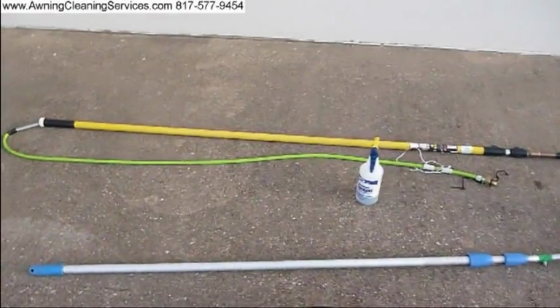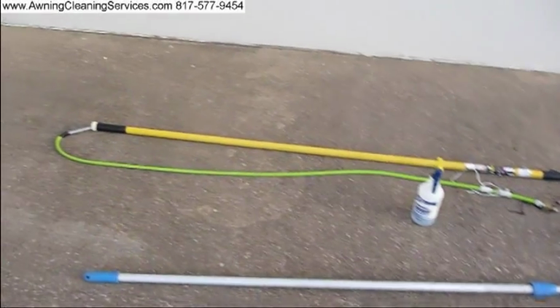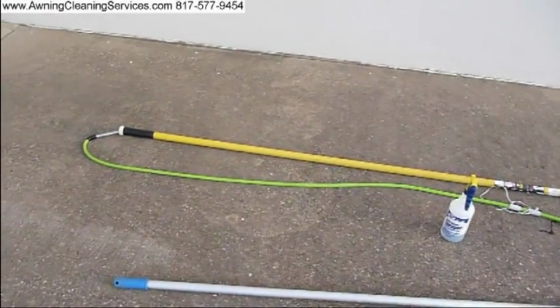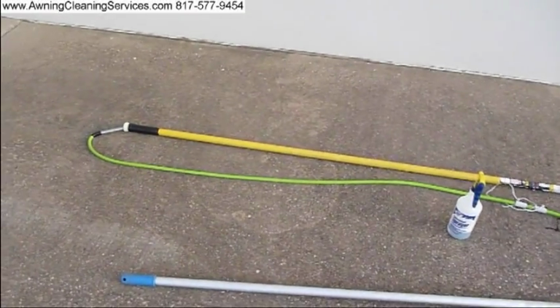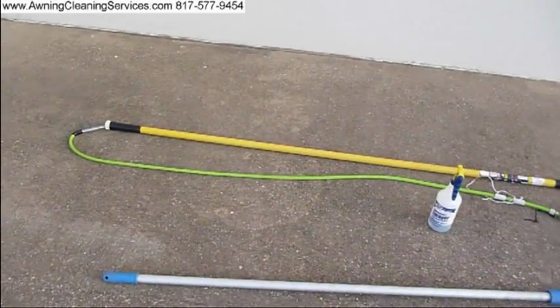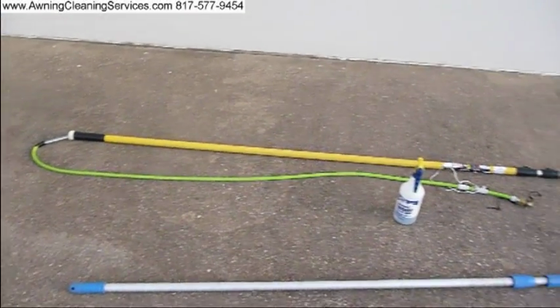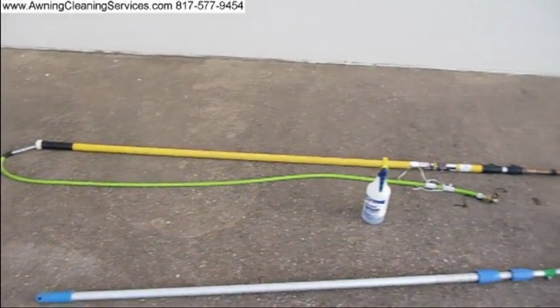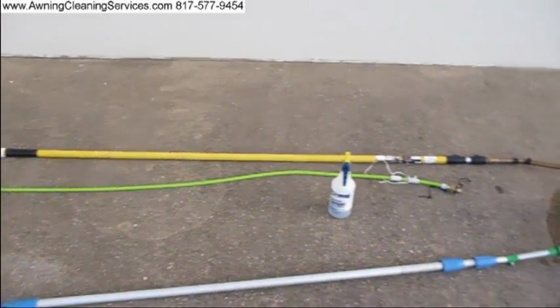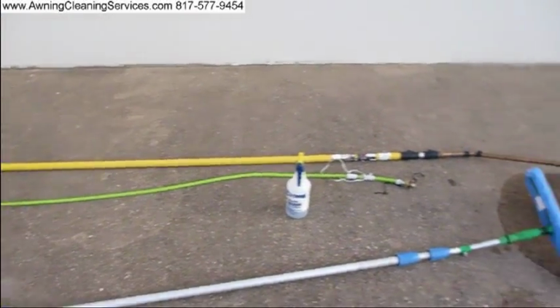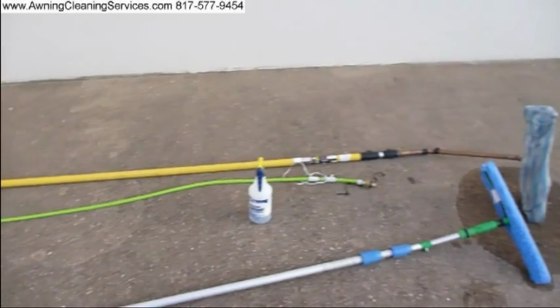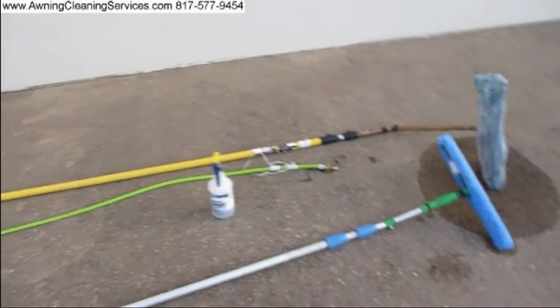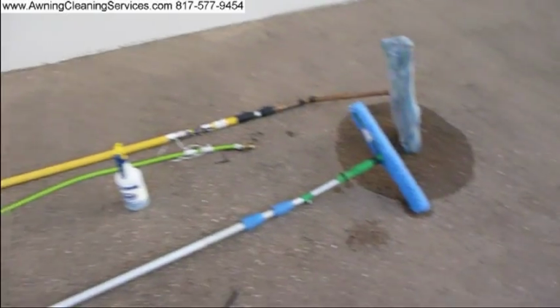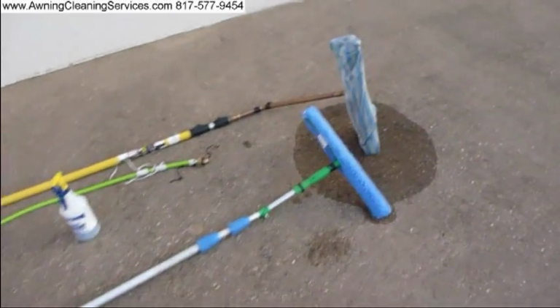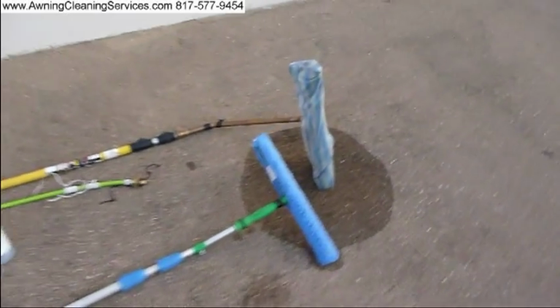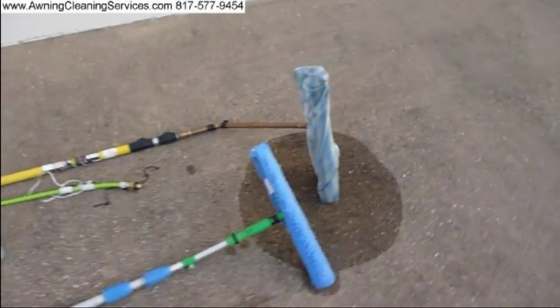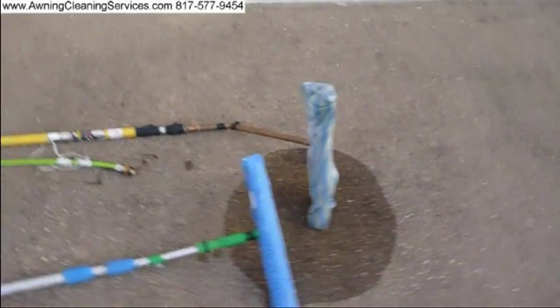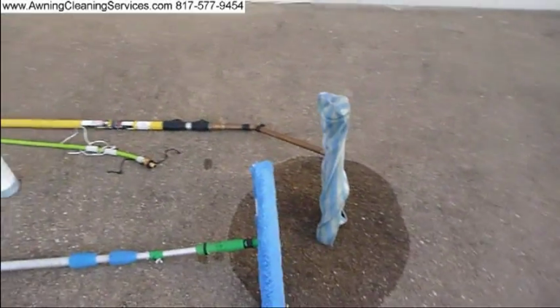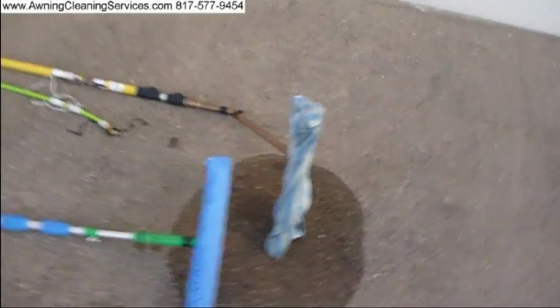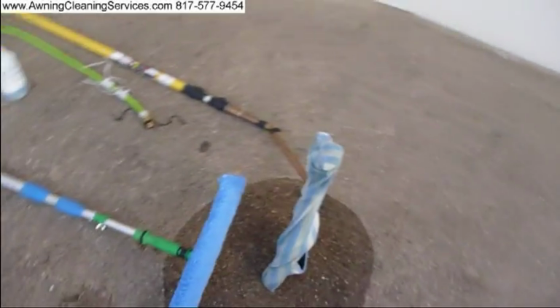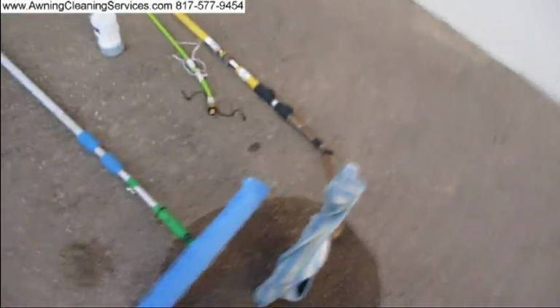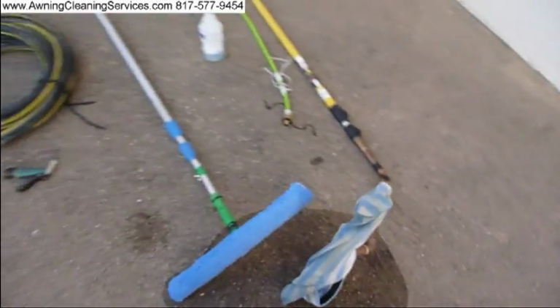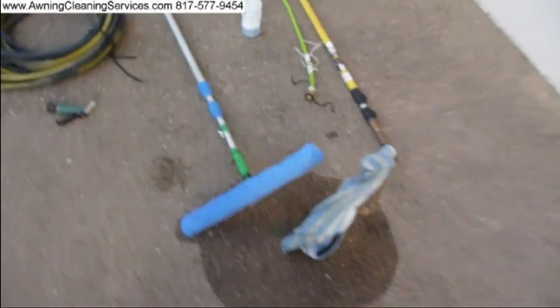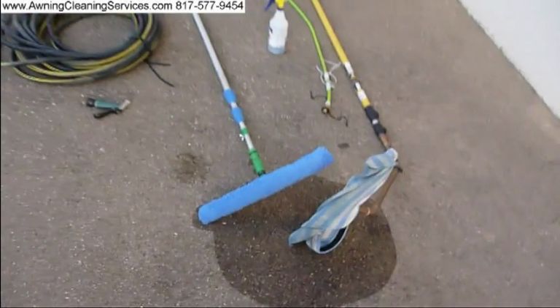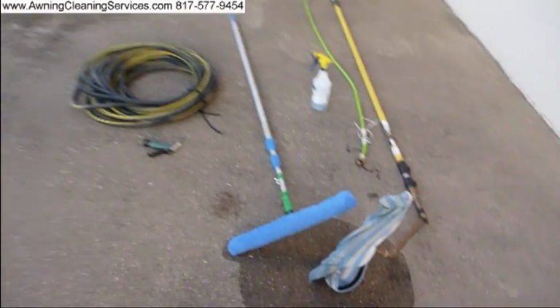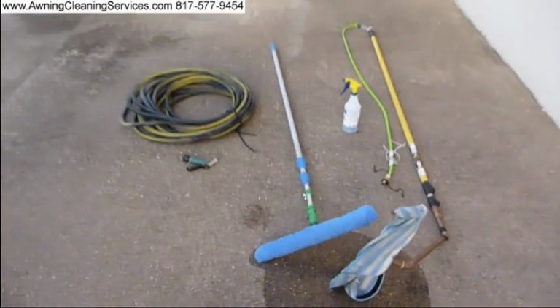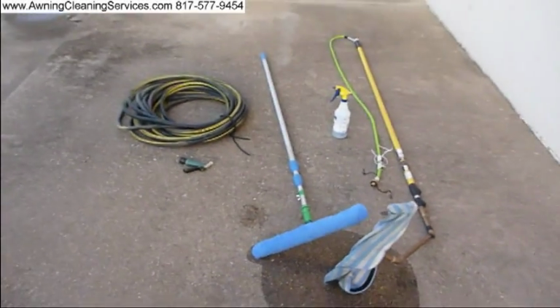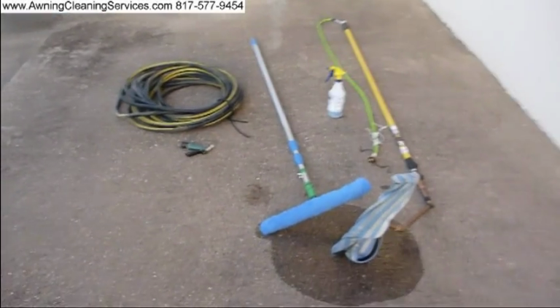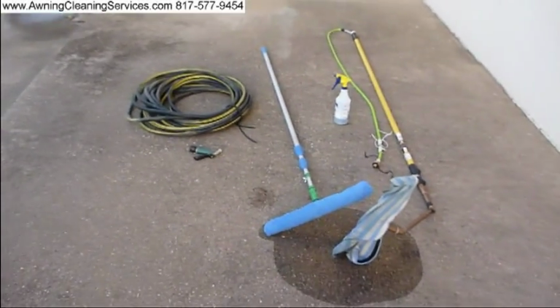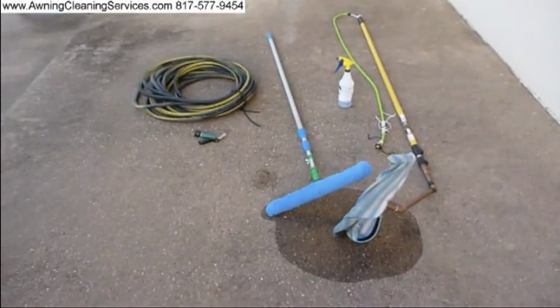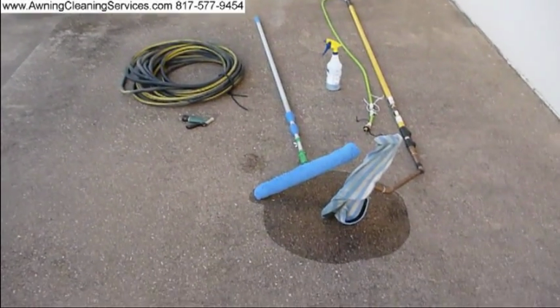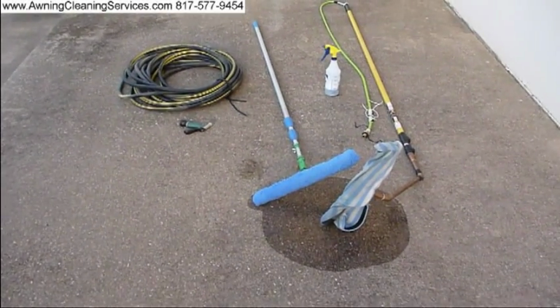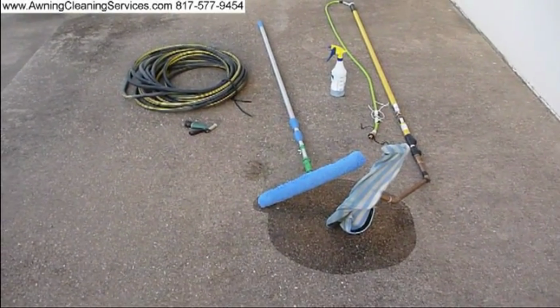One of the devices I've created for this job — we call it our Higher Reach Mop. And it allows me not to need a ladder on this job, which is really helpful.